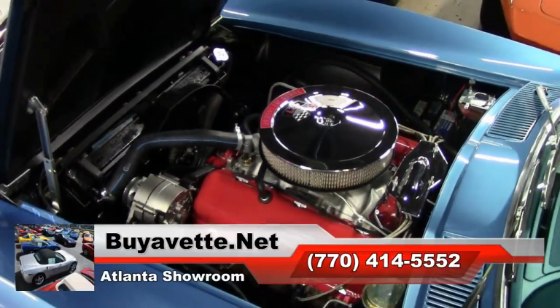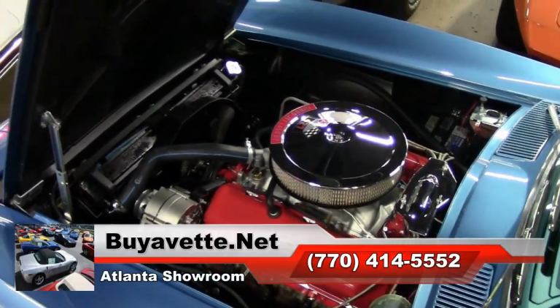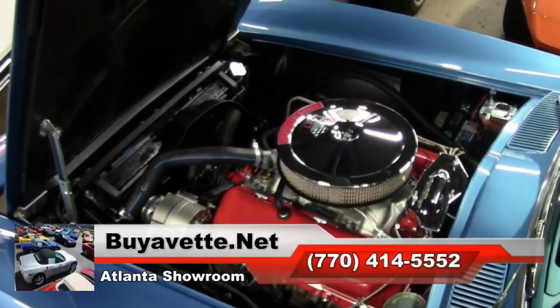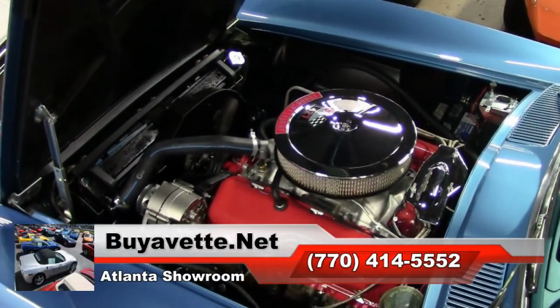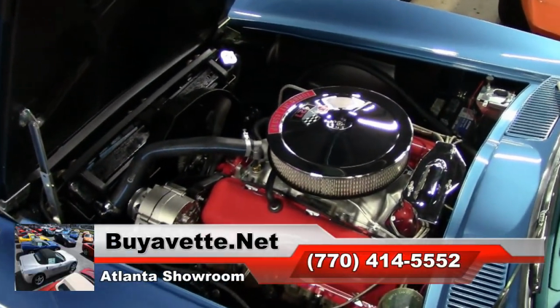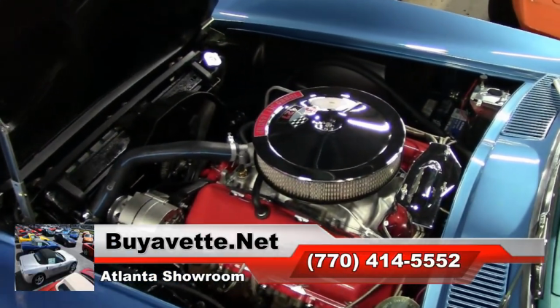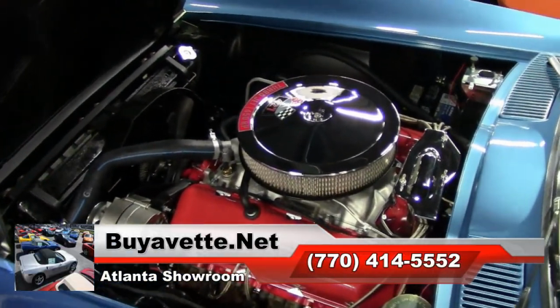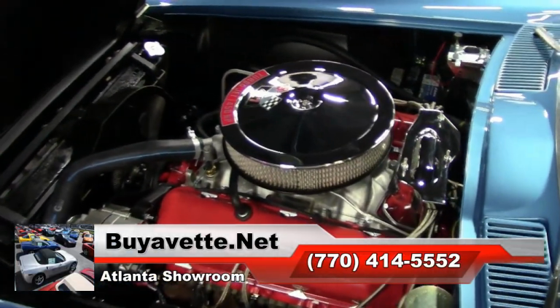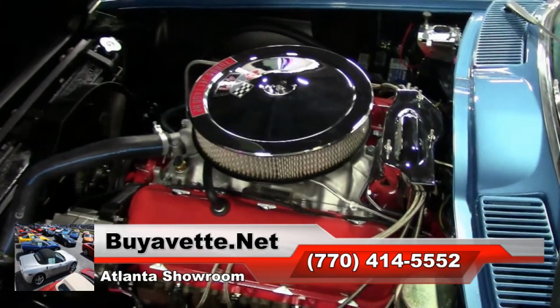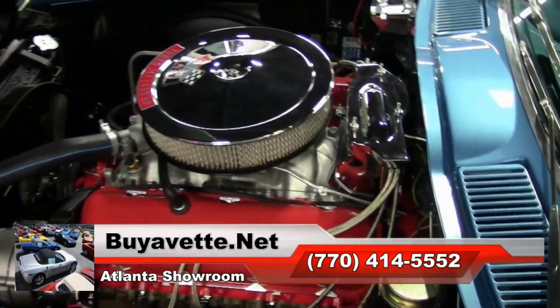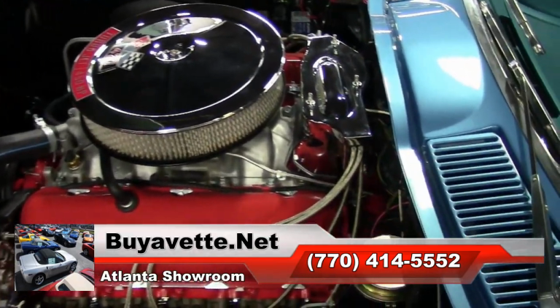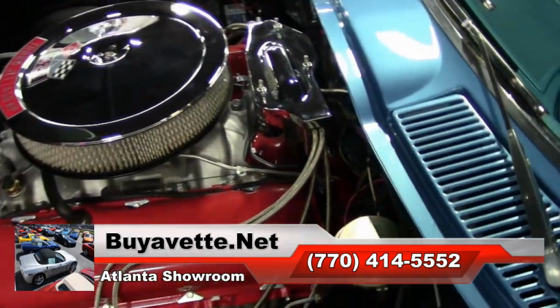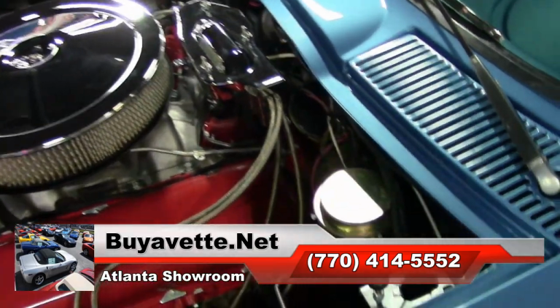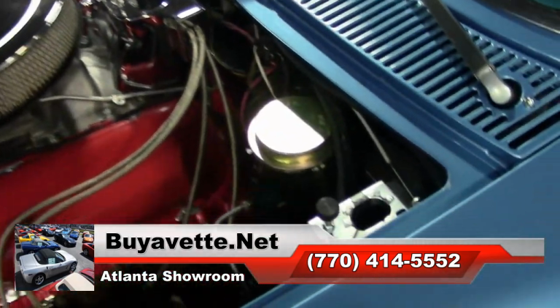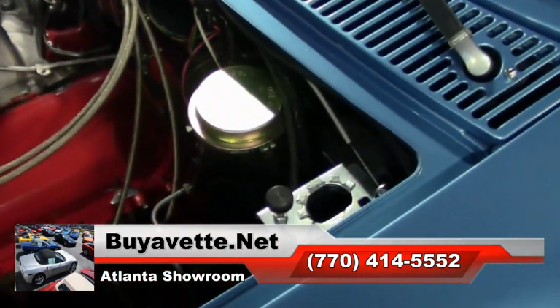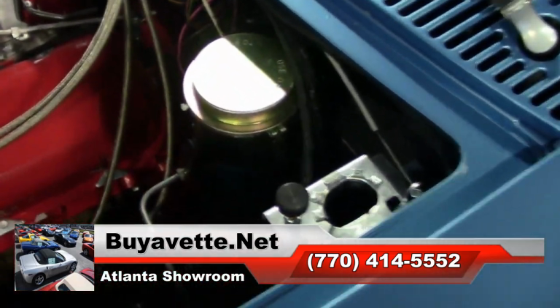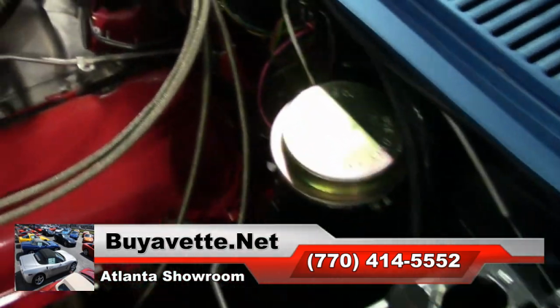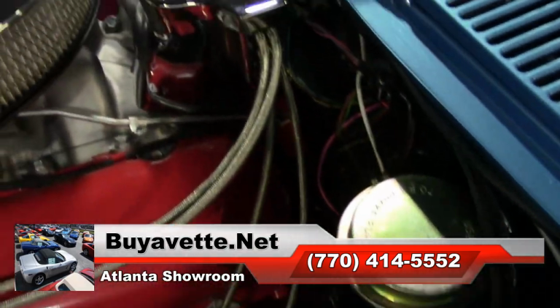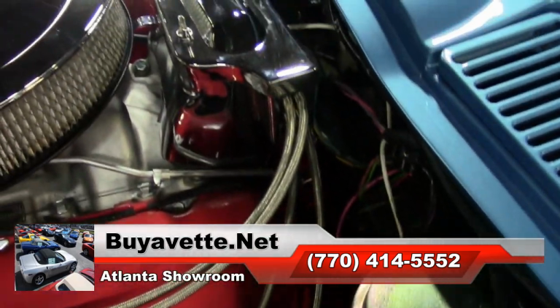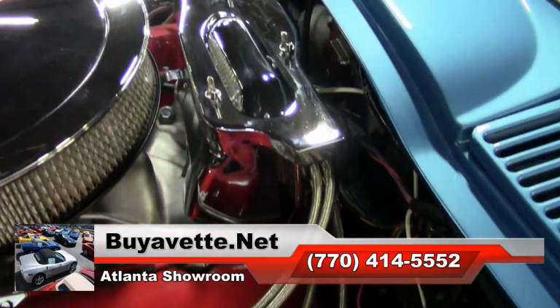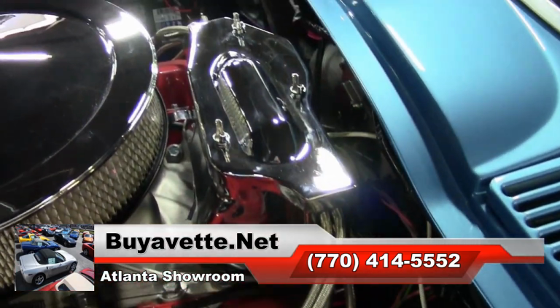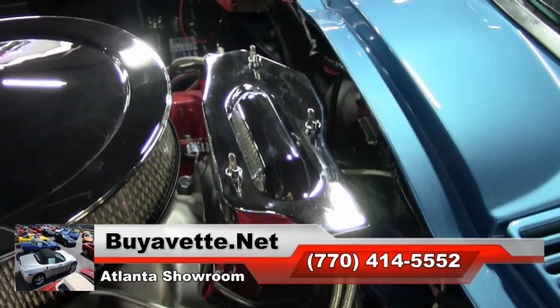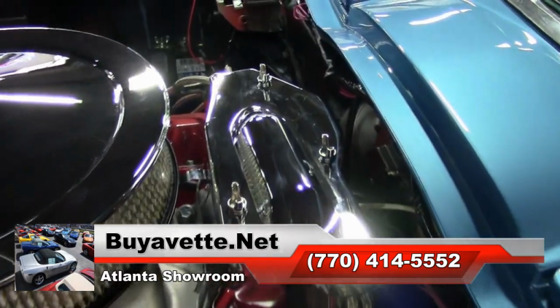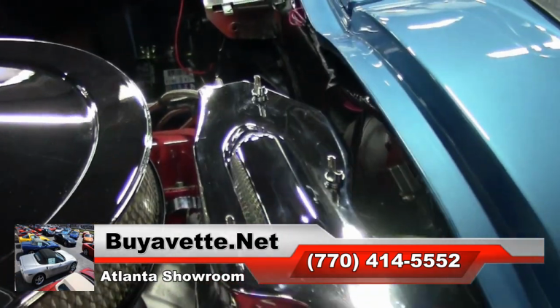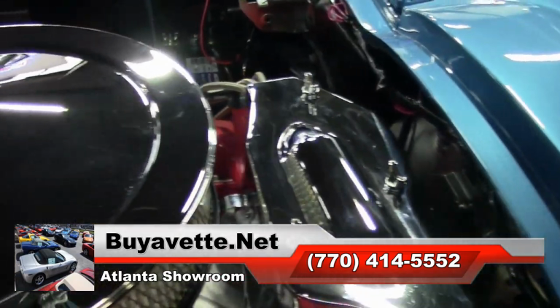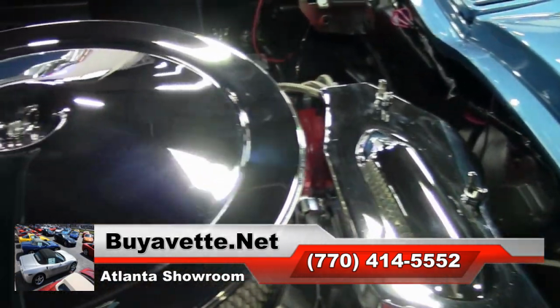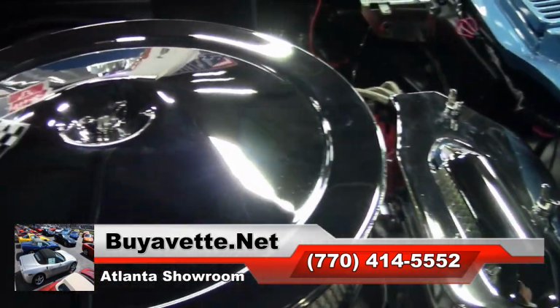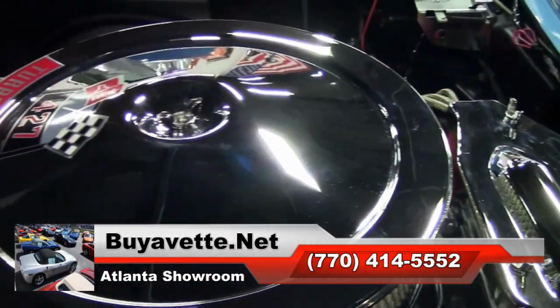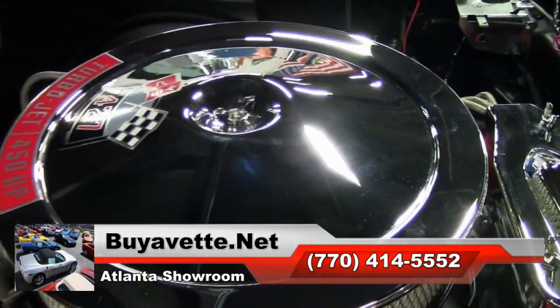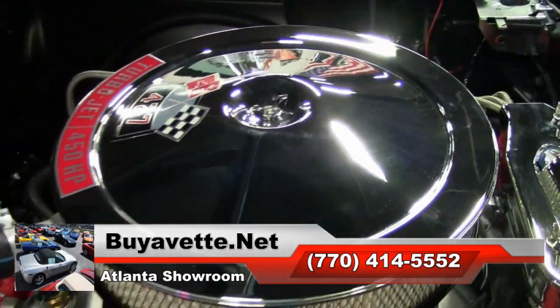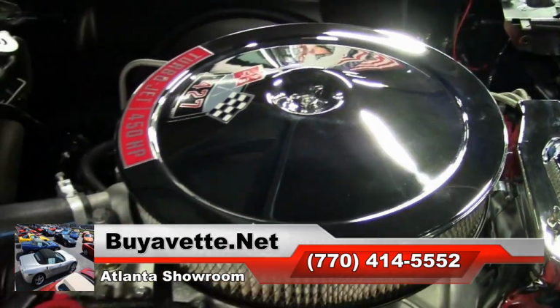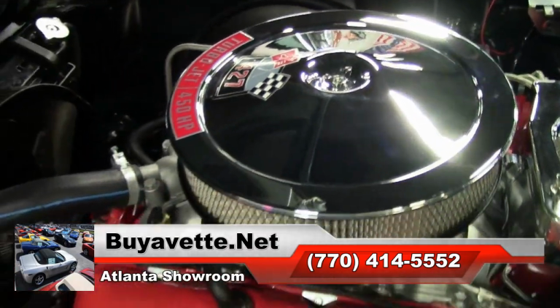So give us a call today. Again, that's 770-414-5552, and put this classic 1966 body-off restoration car in your garage tonight.